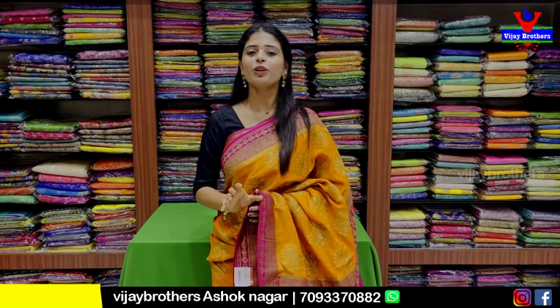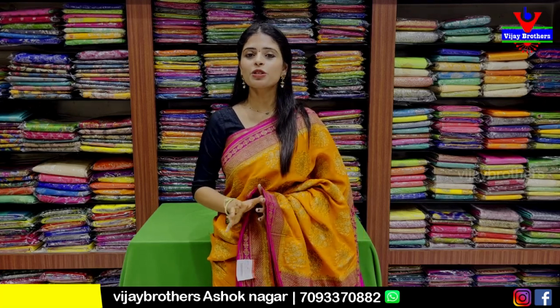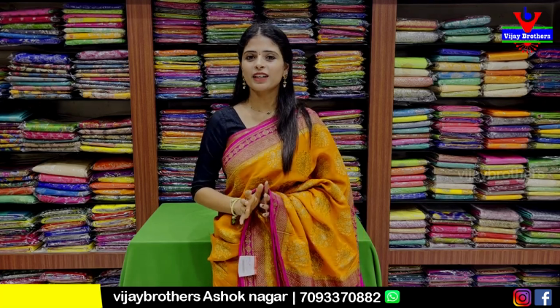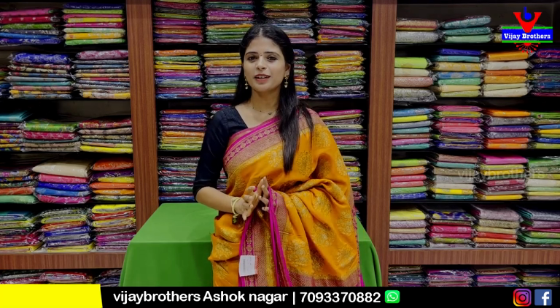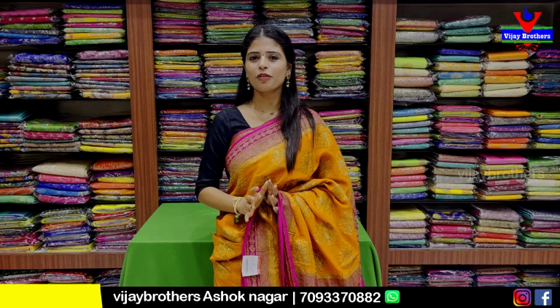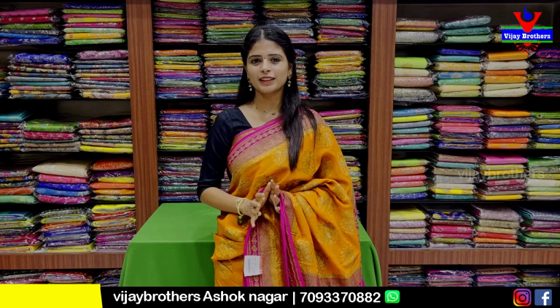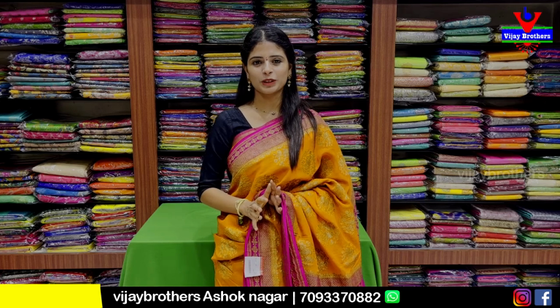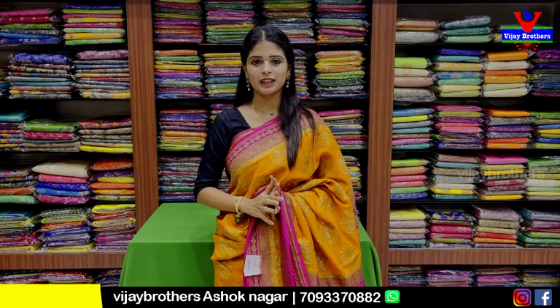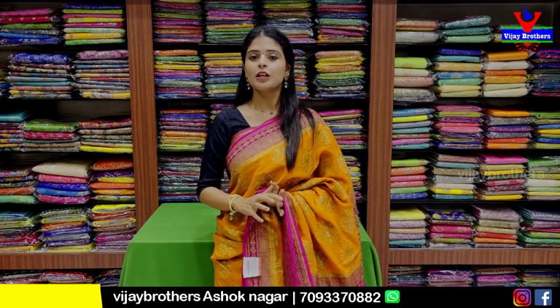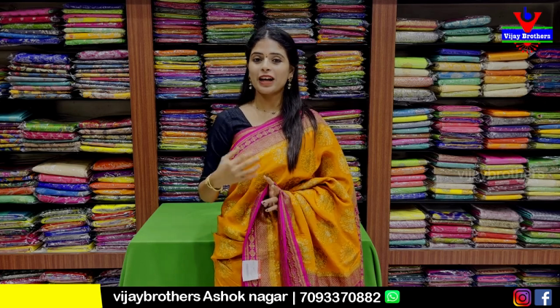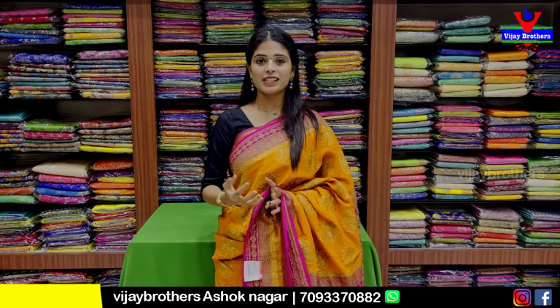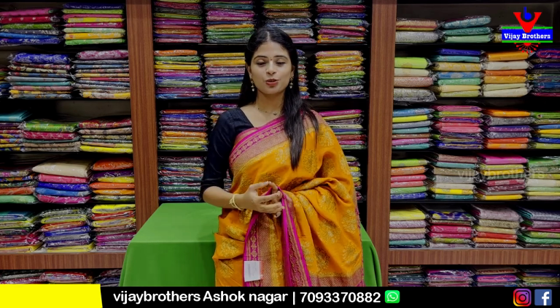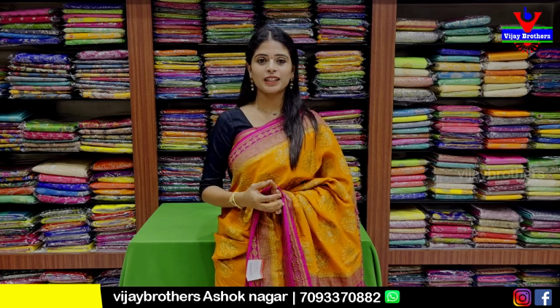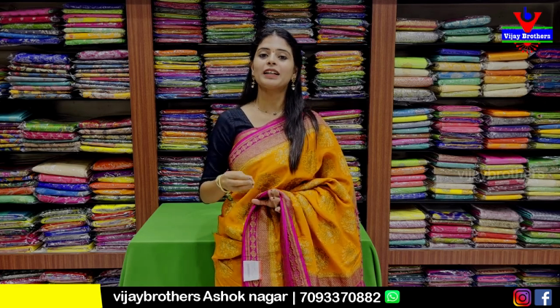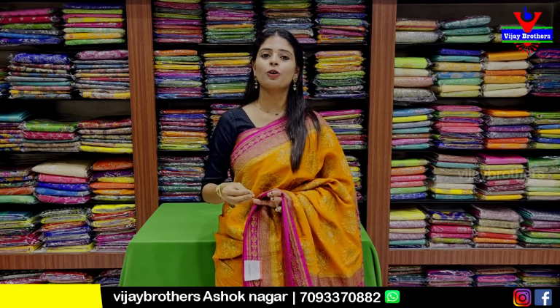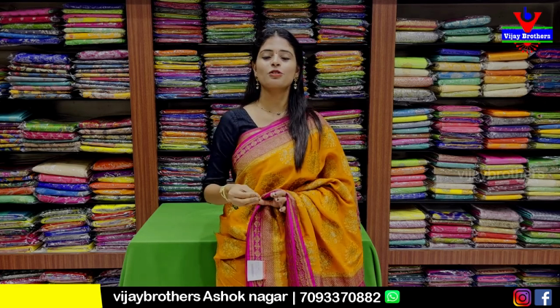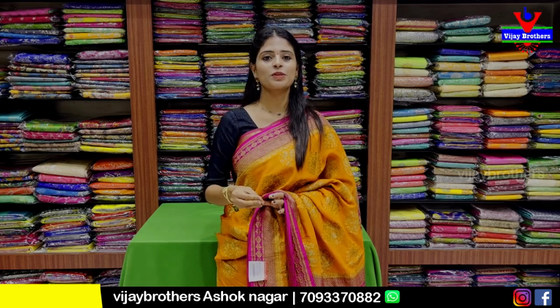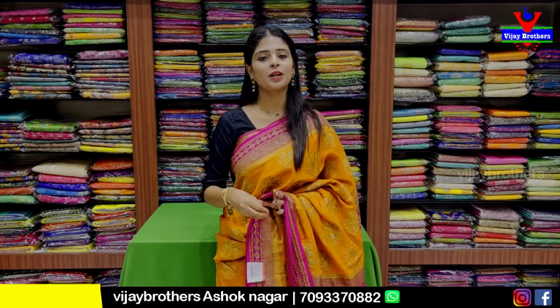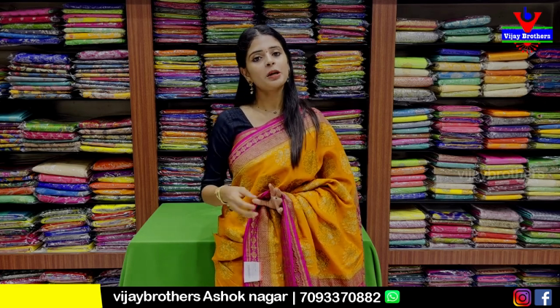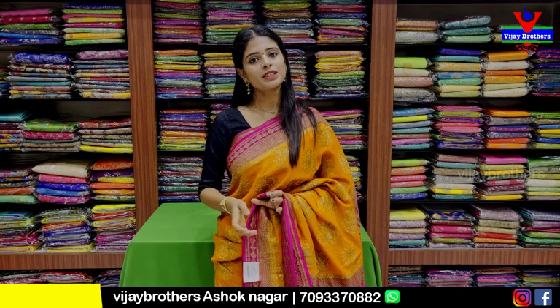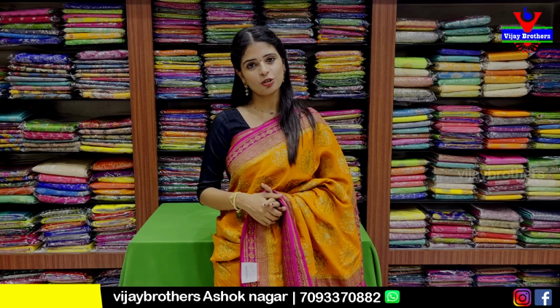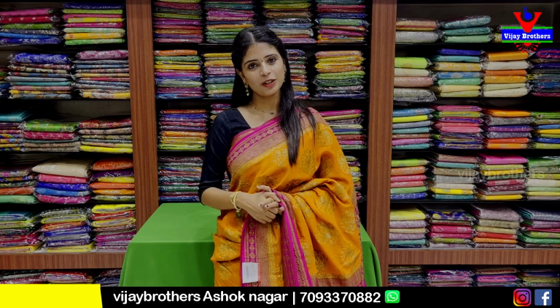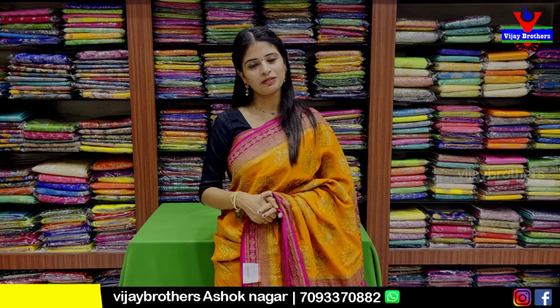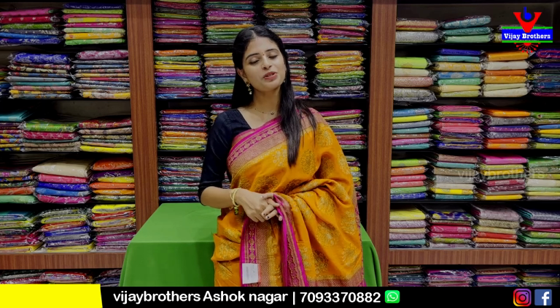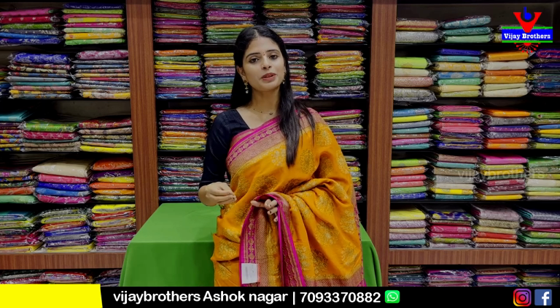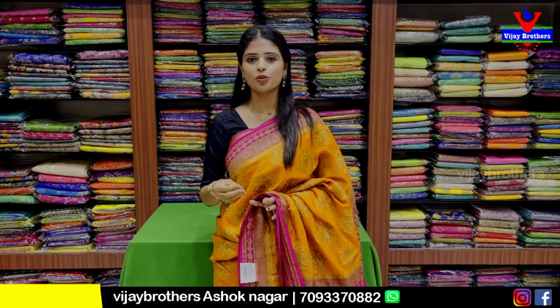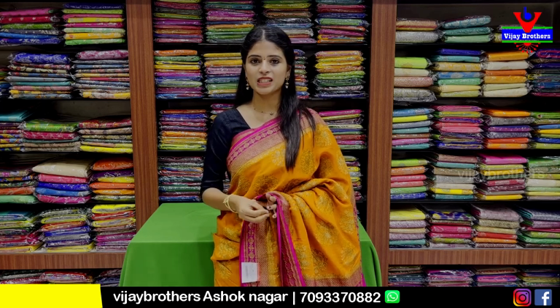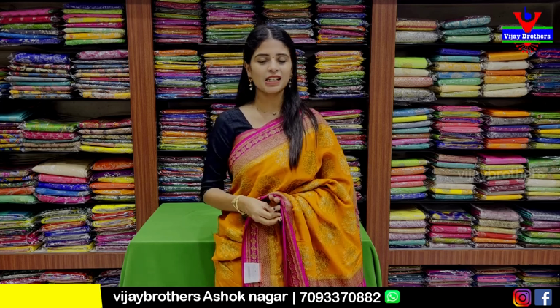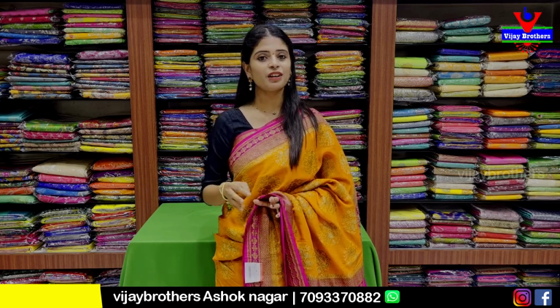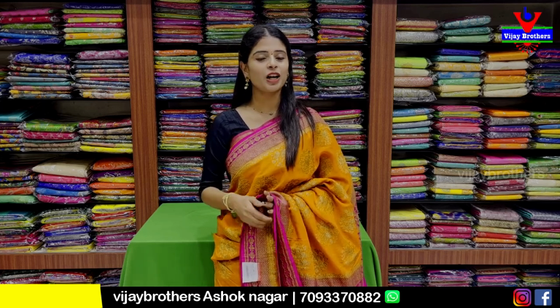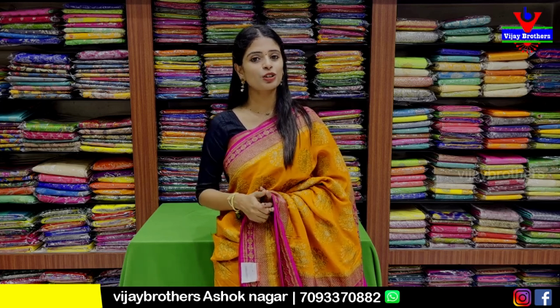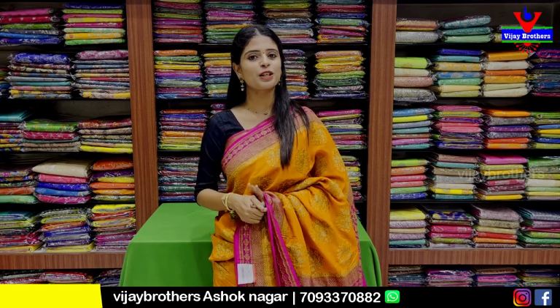In this episode, we will check out a variety of high-end series. We will check out the party-wear options. If you want to purchase, please do a store visit. This is the Ashoknagar branch.